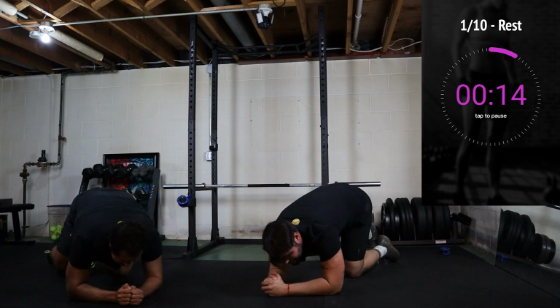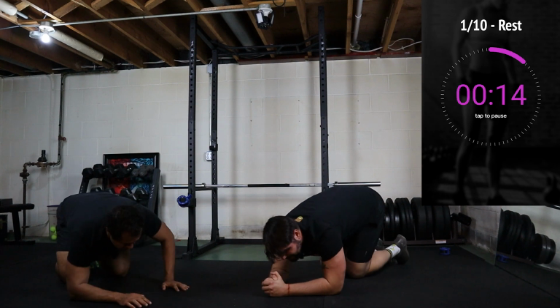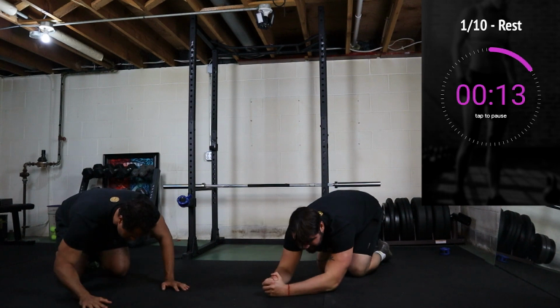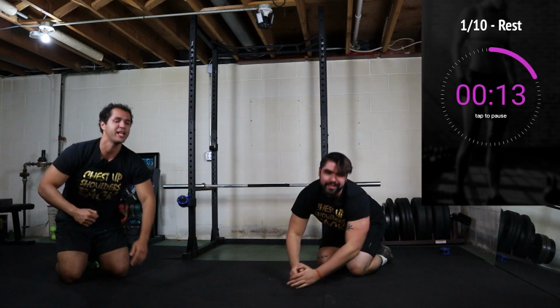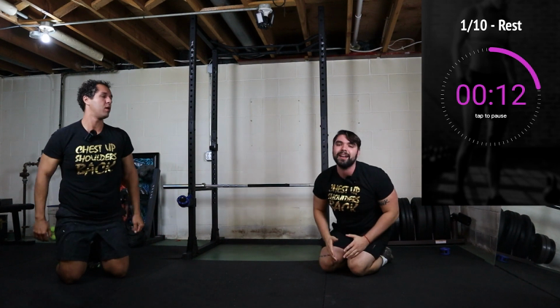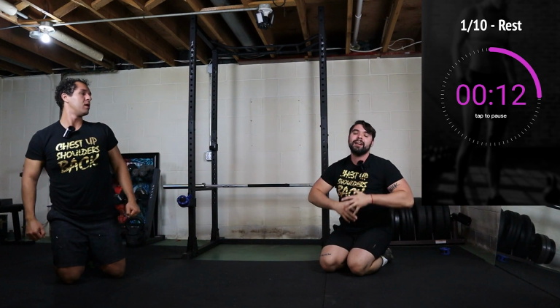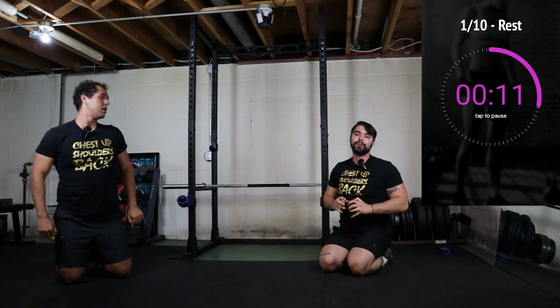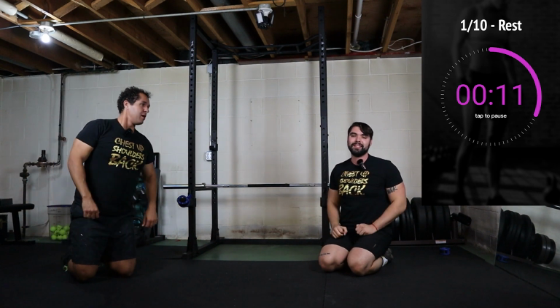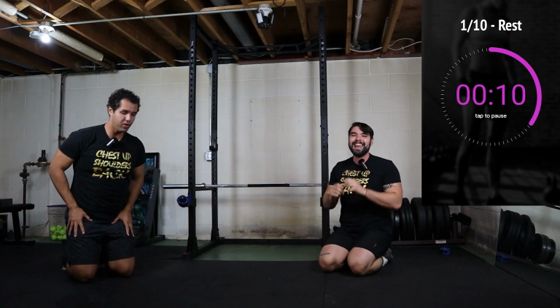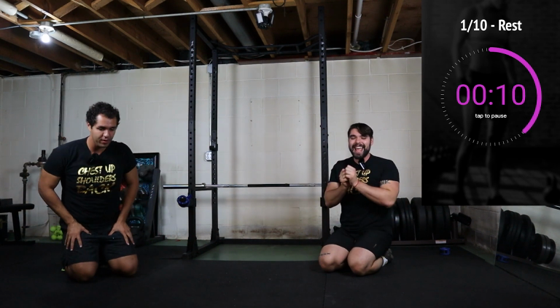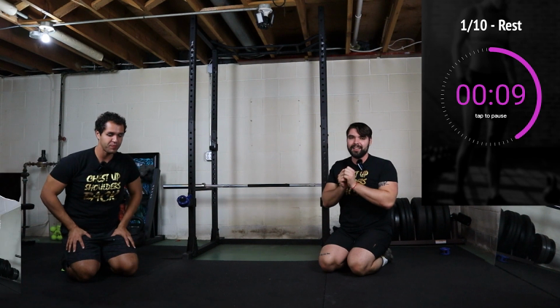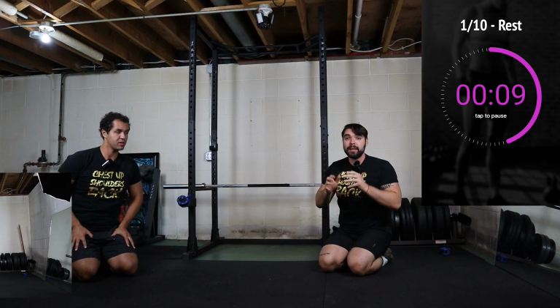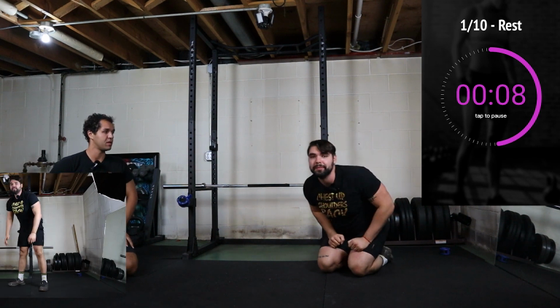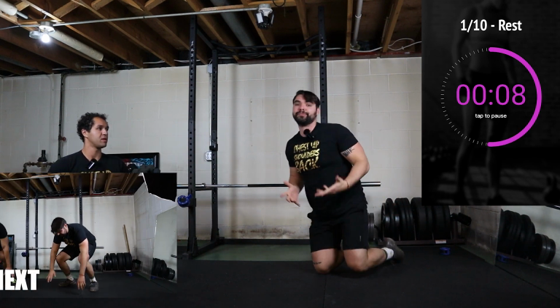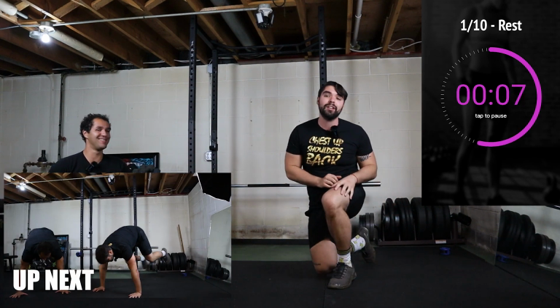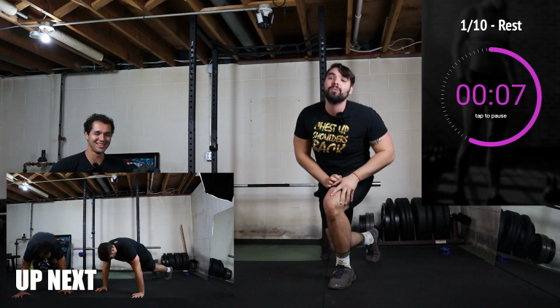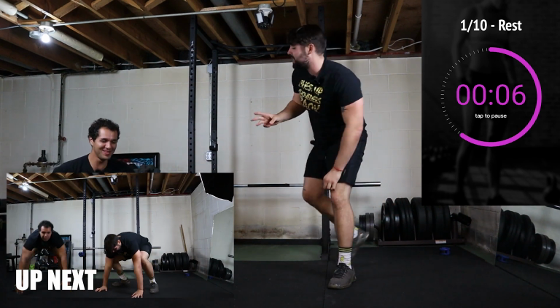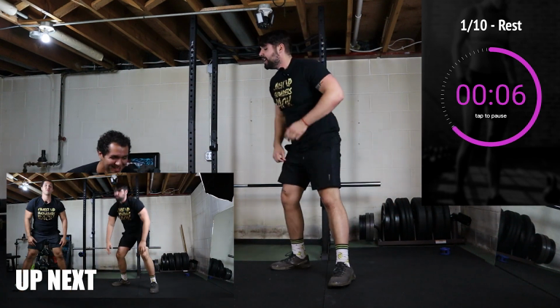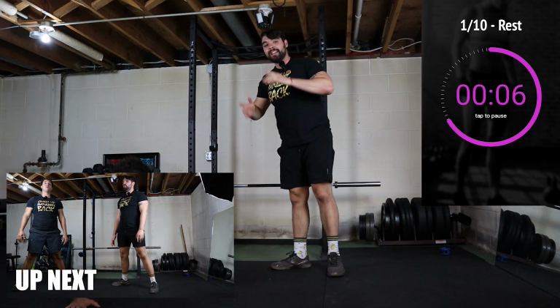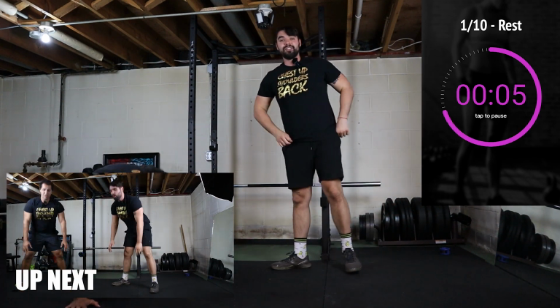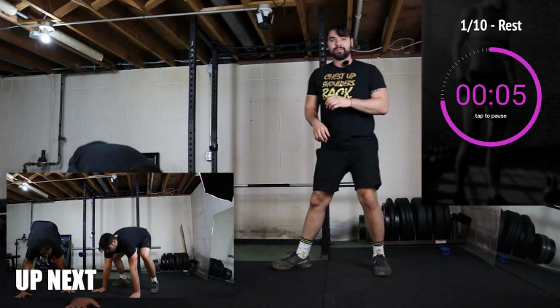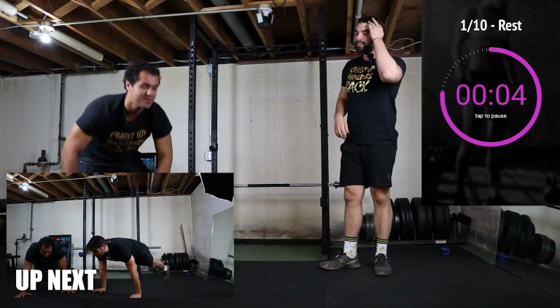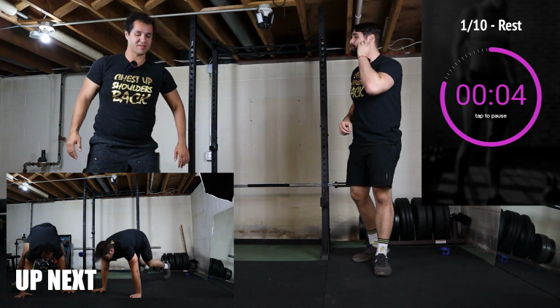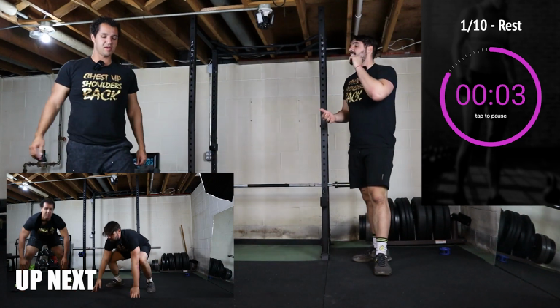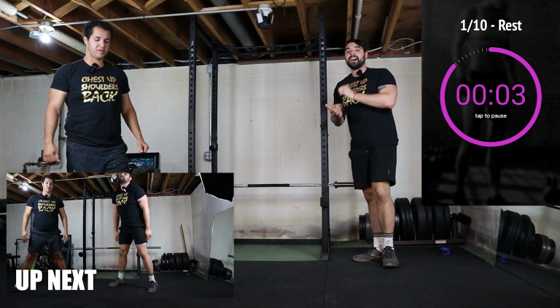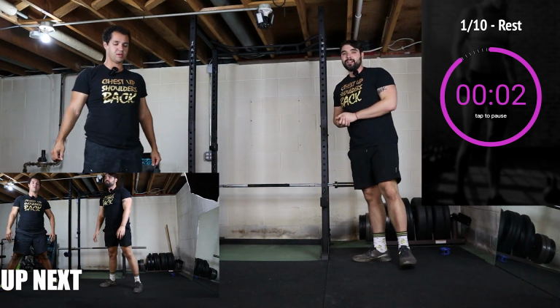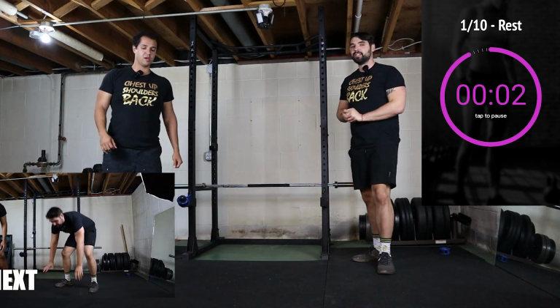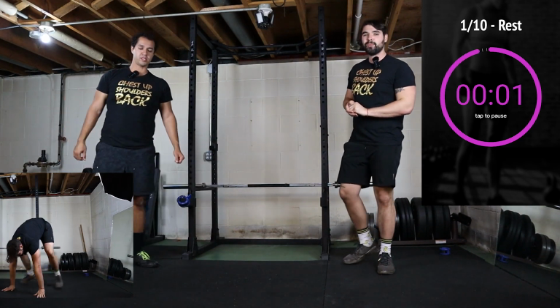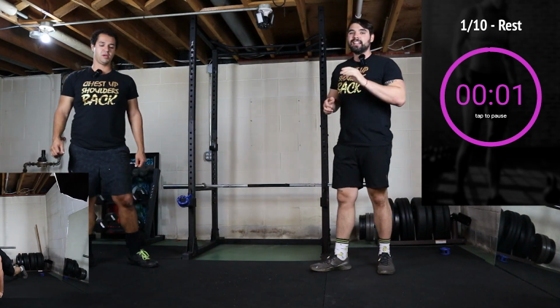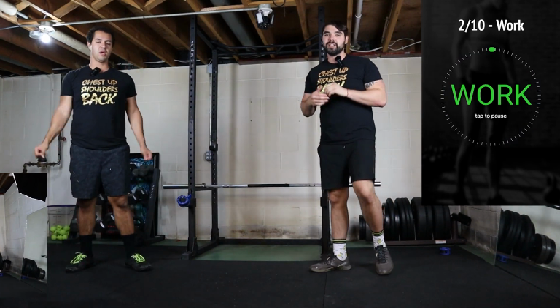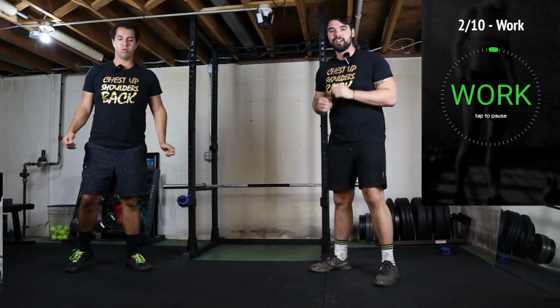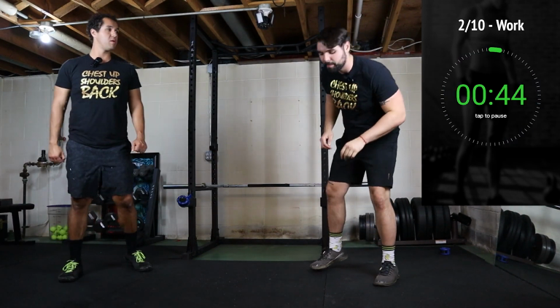Rest. Great part about this timer — it's customizable. It has multiple different settings and it makes noise. It lets you know when you have three seconds left and when you have to go. Next movement is the up-down. This one's a good one — it's vicious, gets your heart rate pumping.